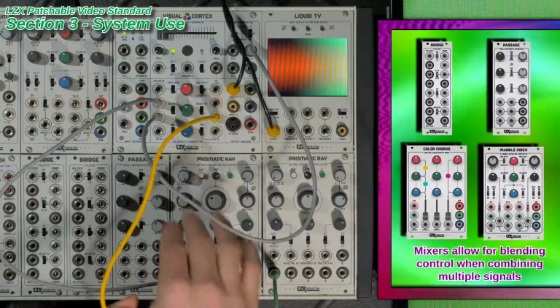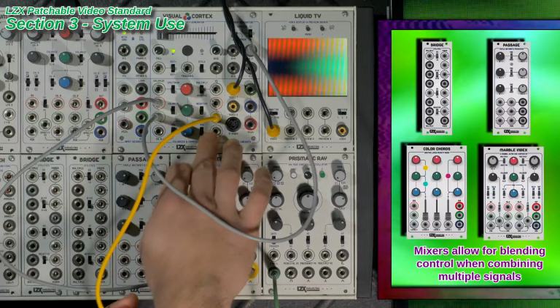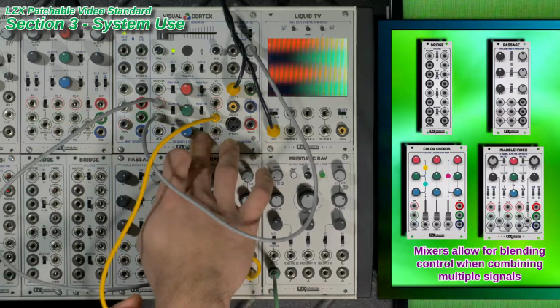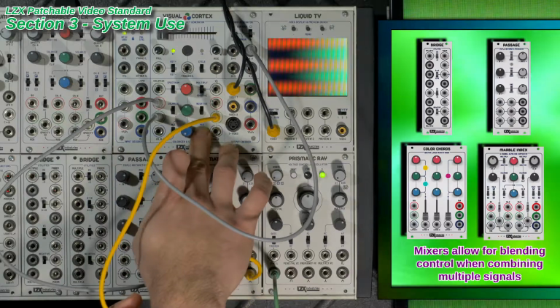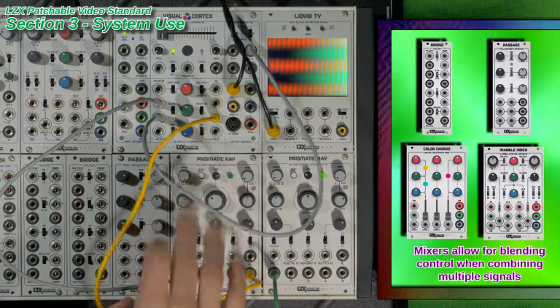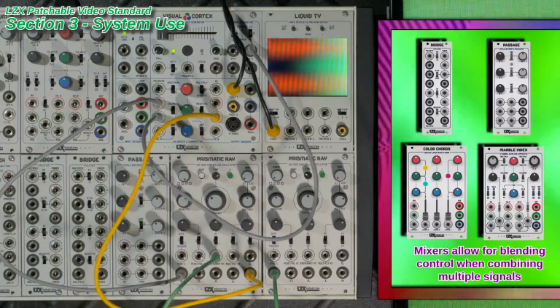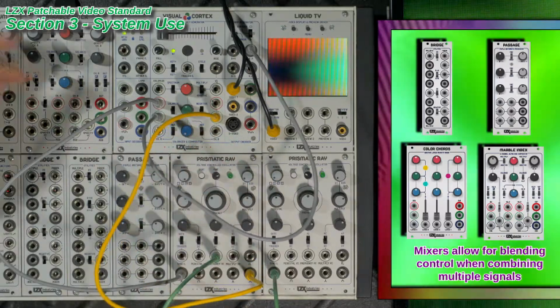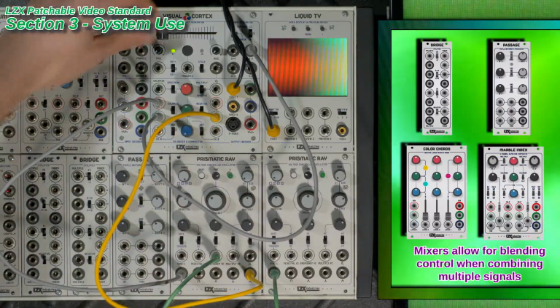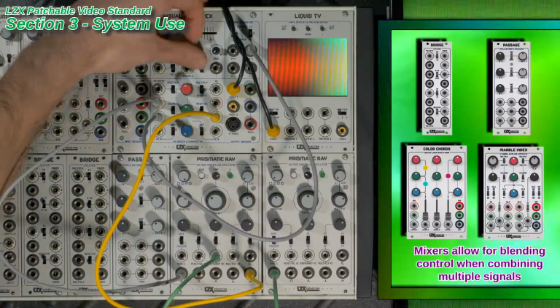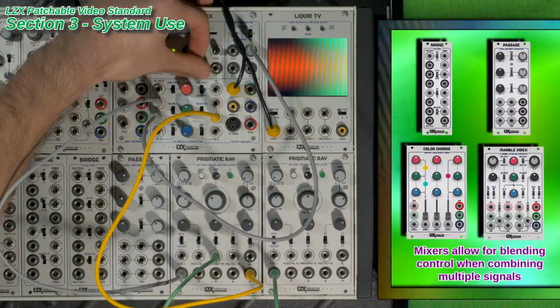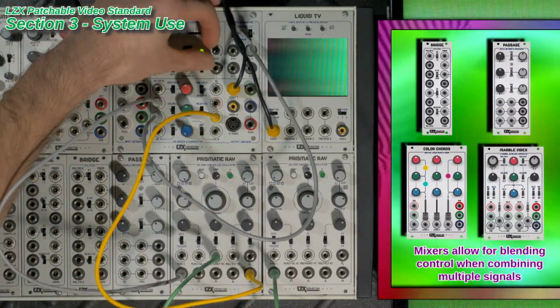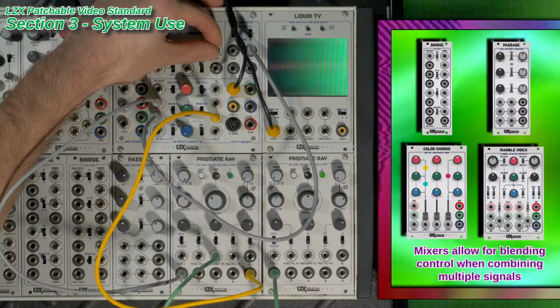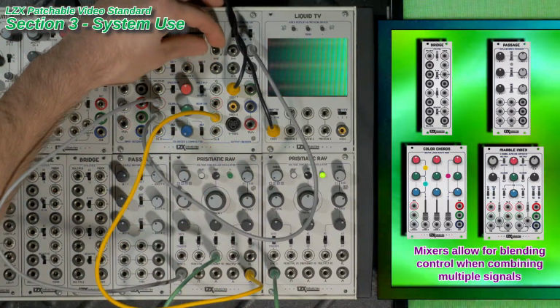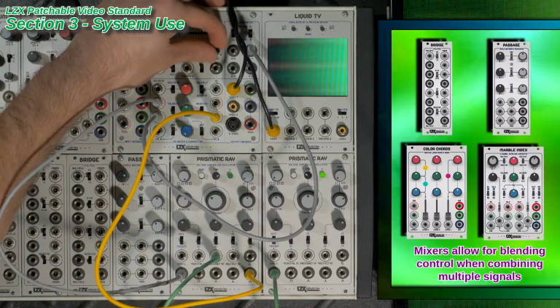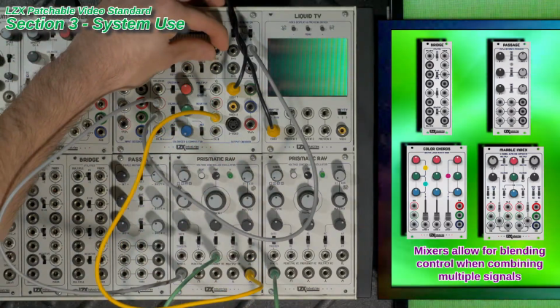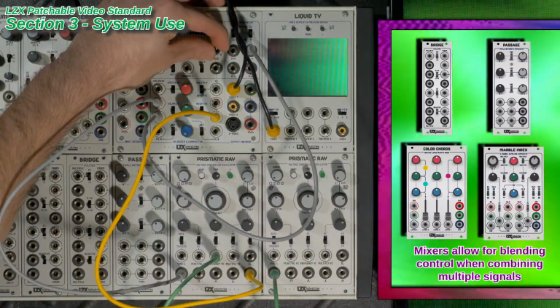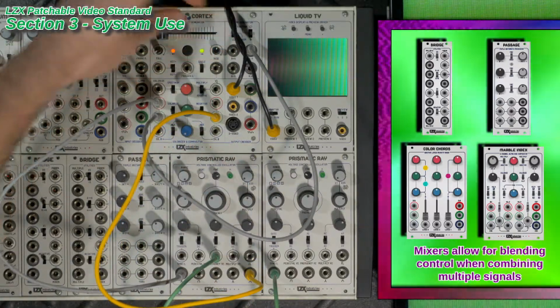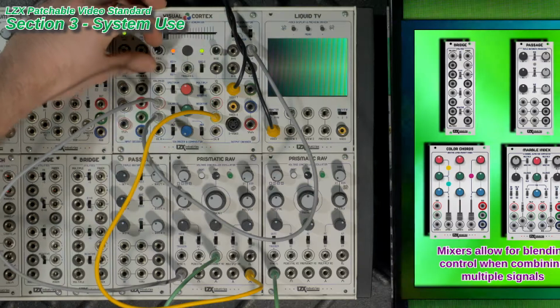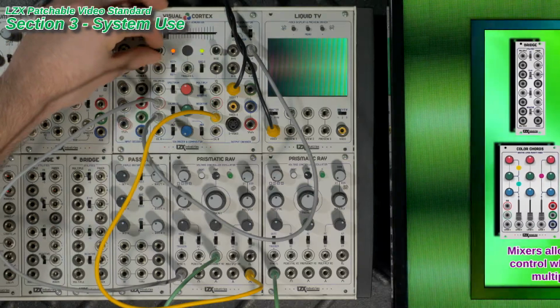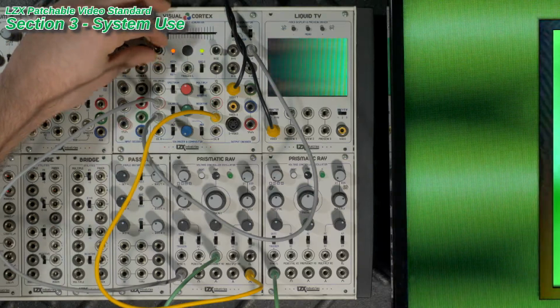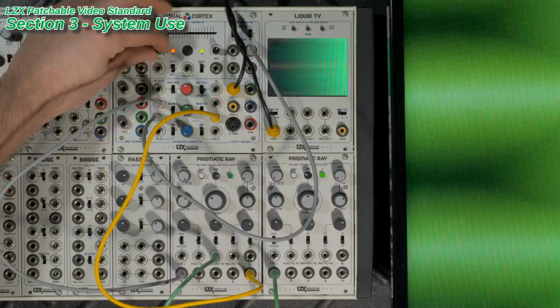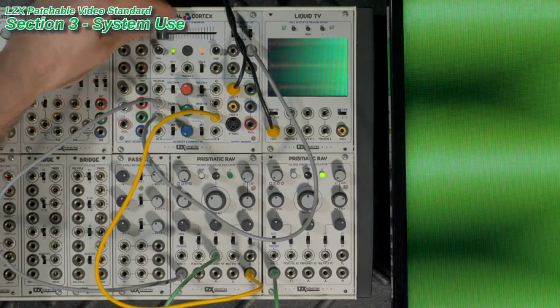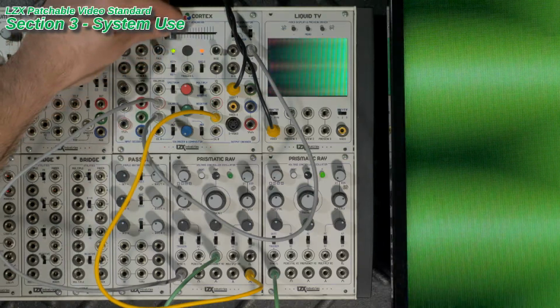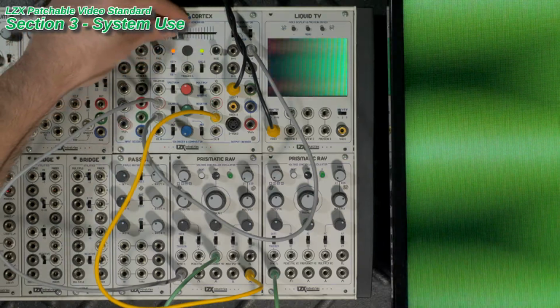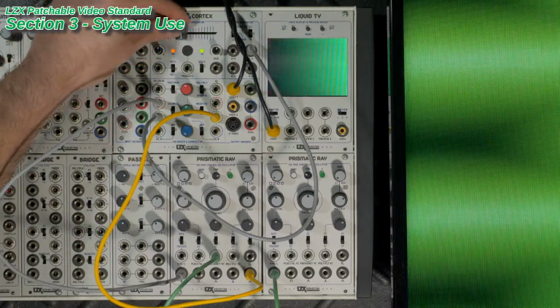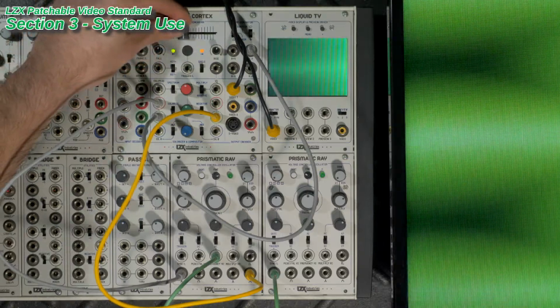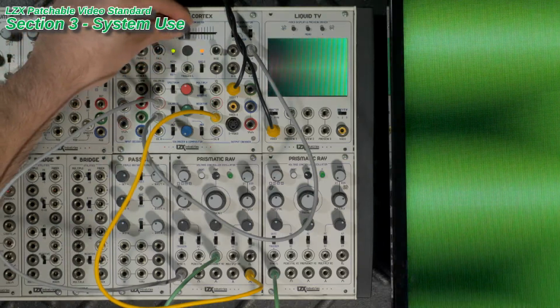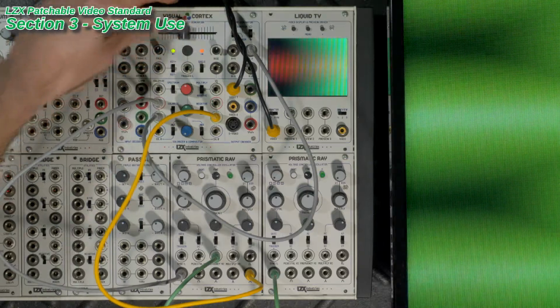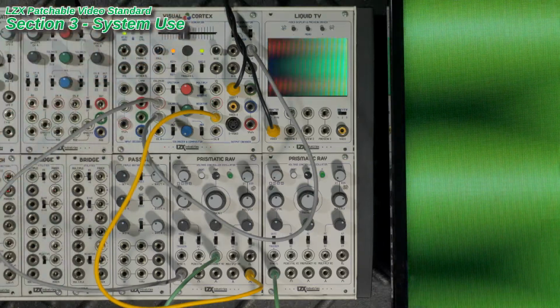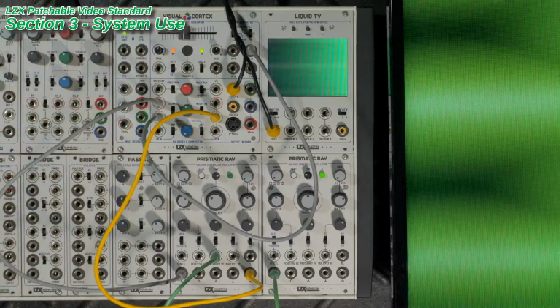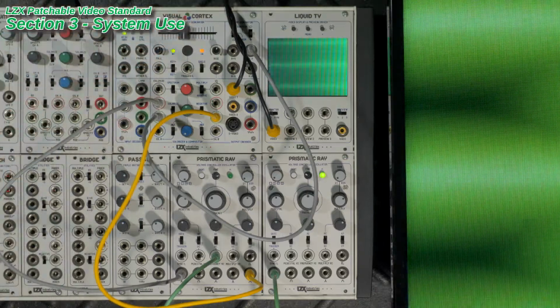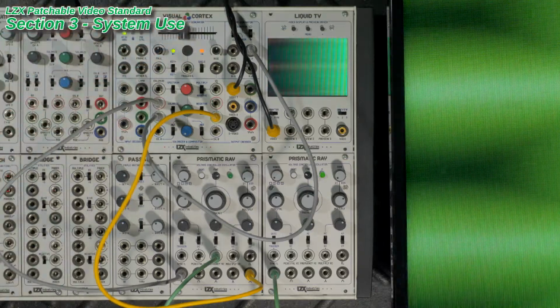Within the LZX specification, all inputs are tolerant of voltages up to ±12 volts, and output voltages never exceed ±12 volts.